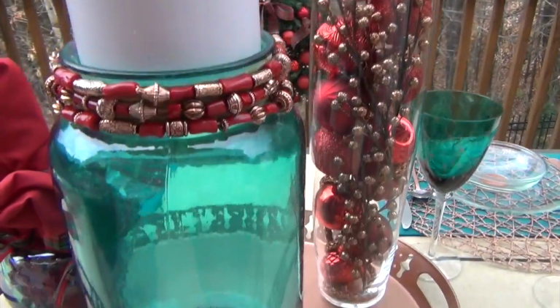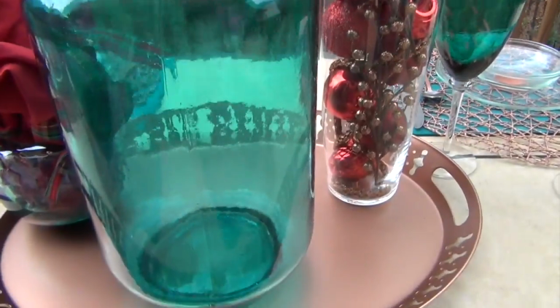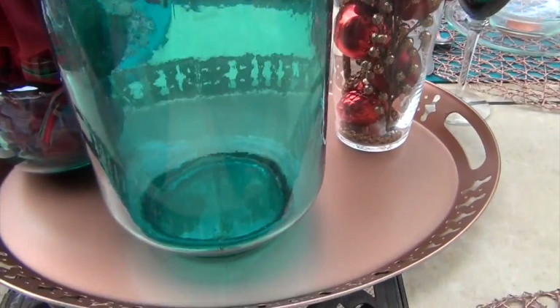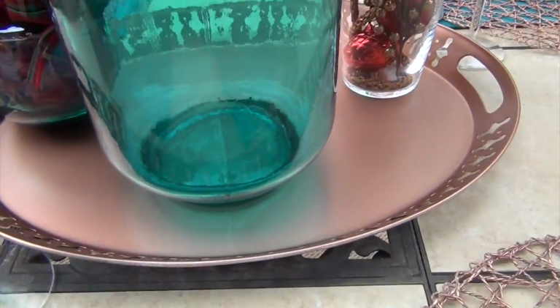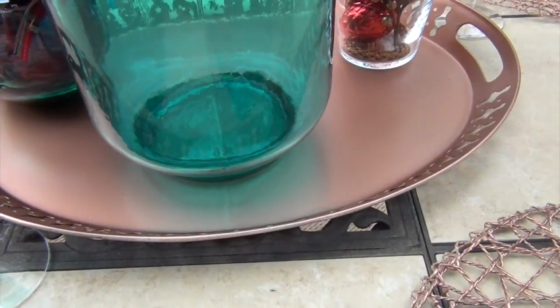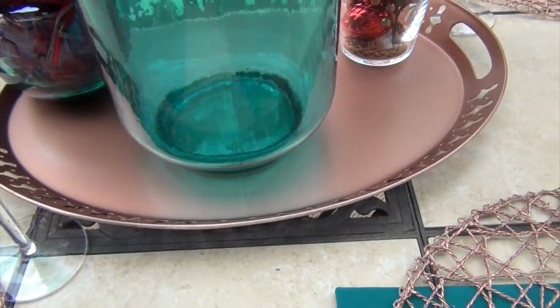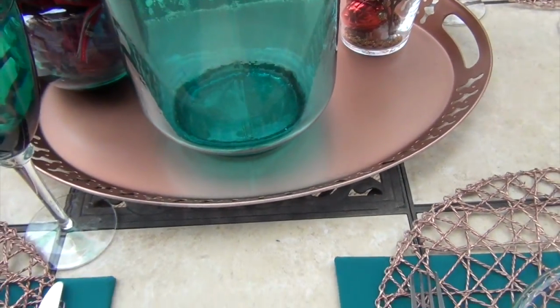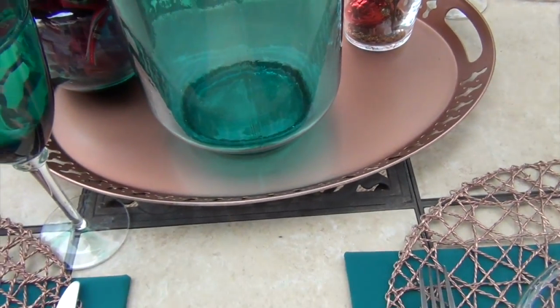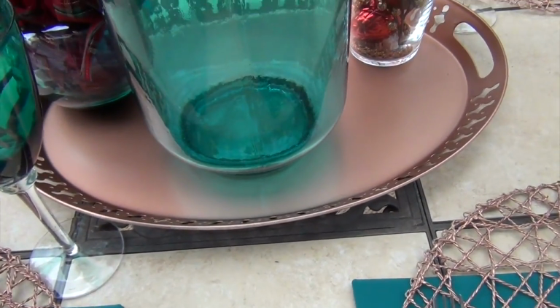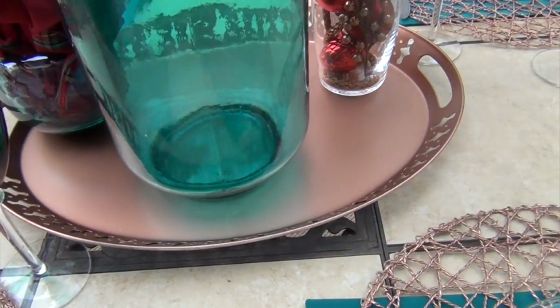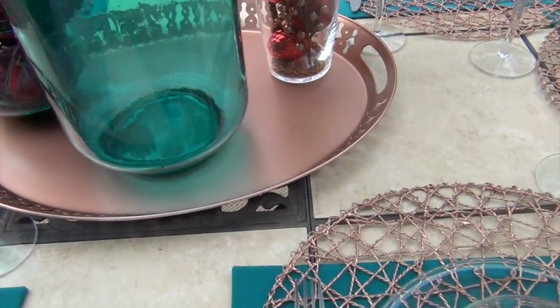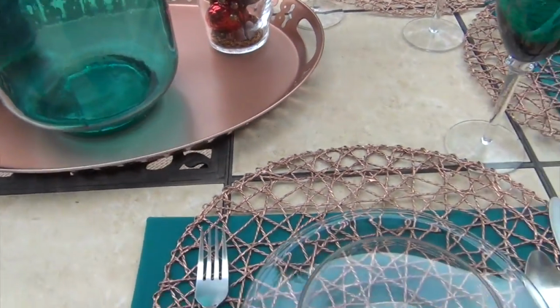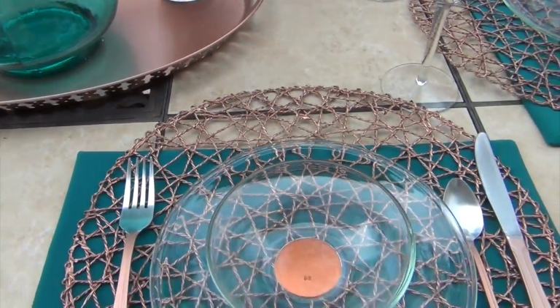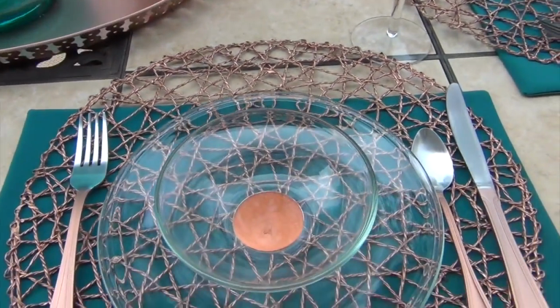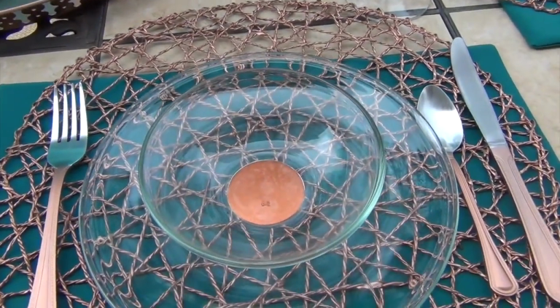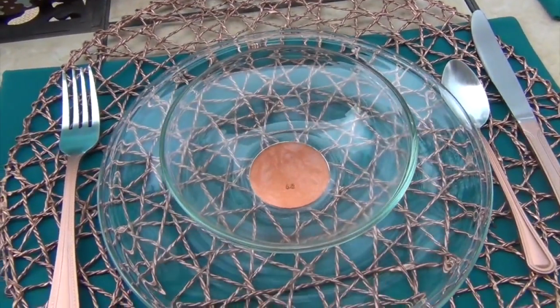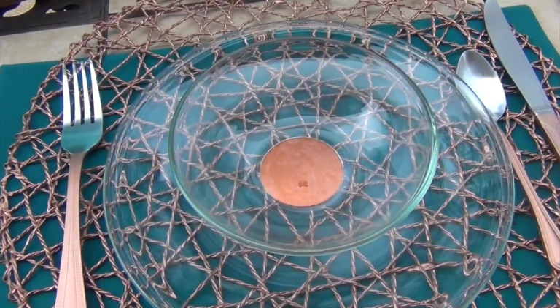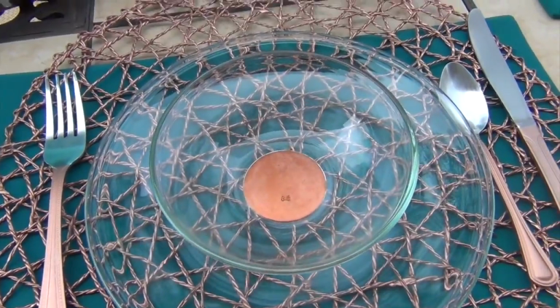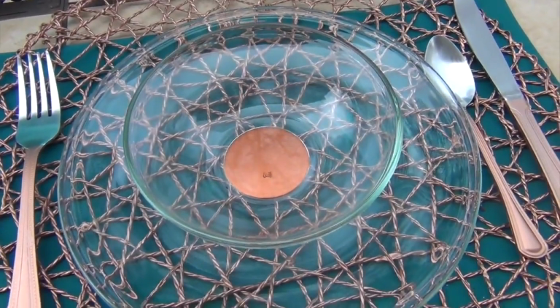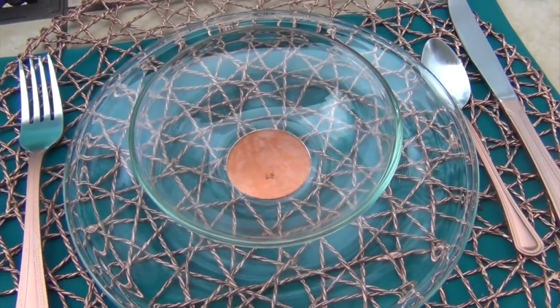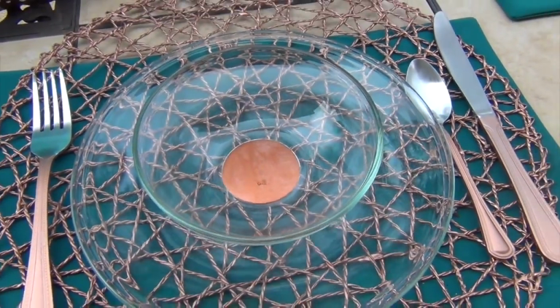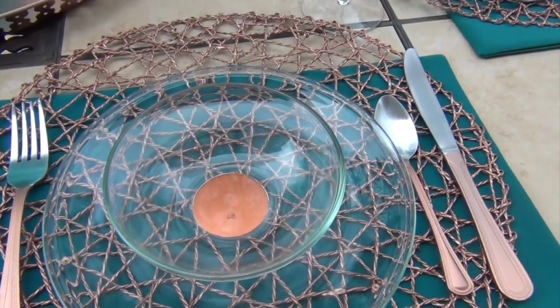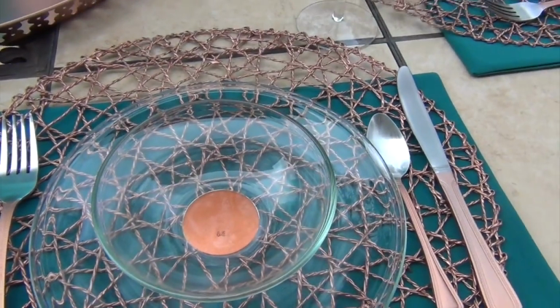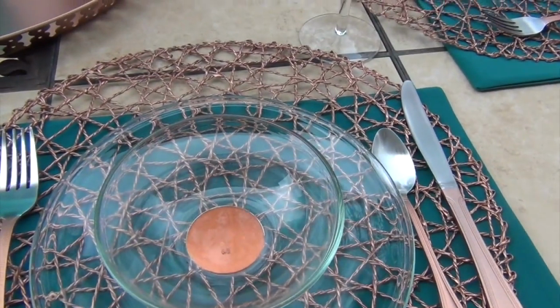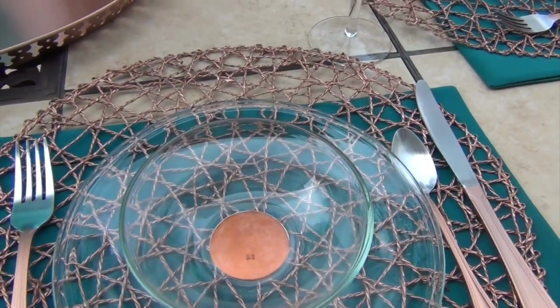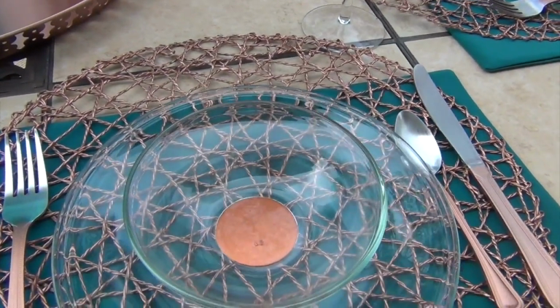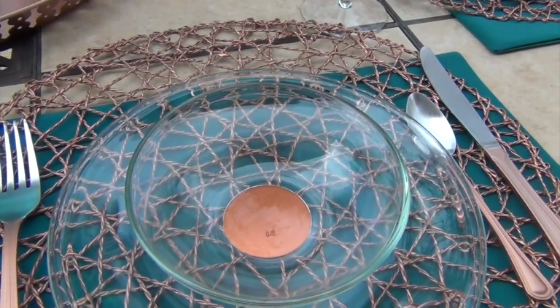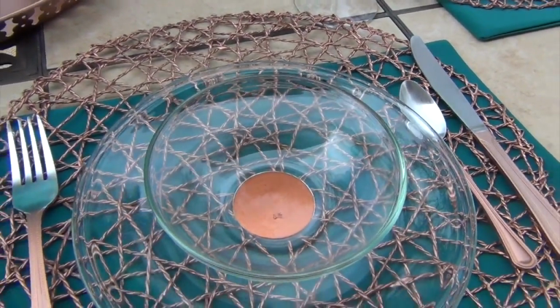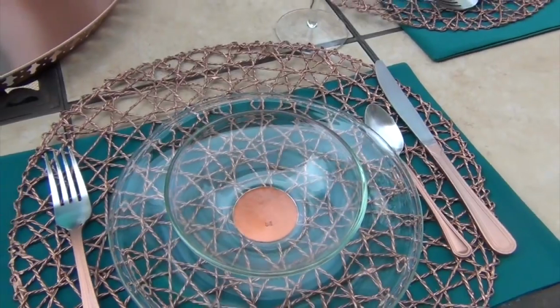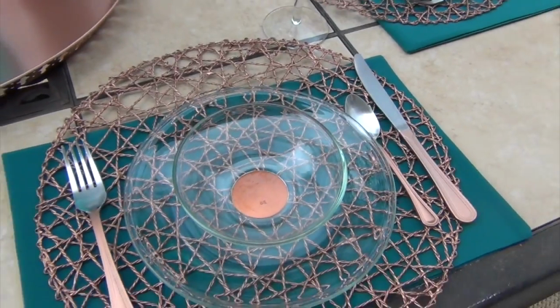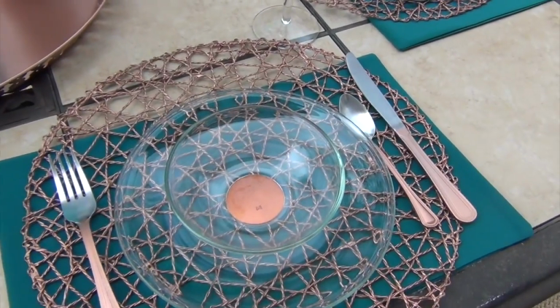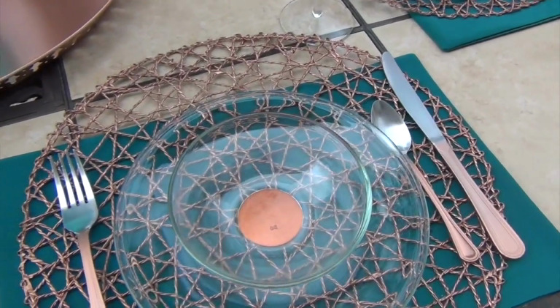My tray I purchased from Ikea and I spray painted that copper. My place setting — I purchased the bowls and the plates from Ikea as well. What I did with the bowl is I put copper paint under the bottom just to continue on with the color theme.